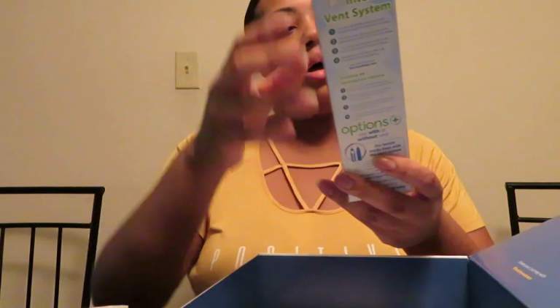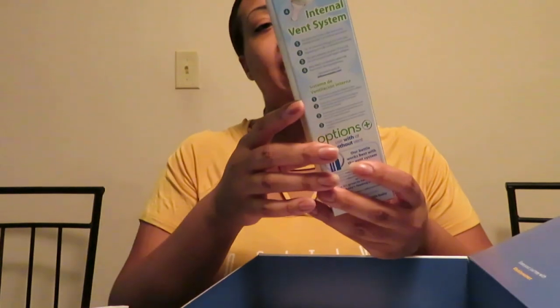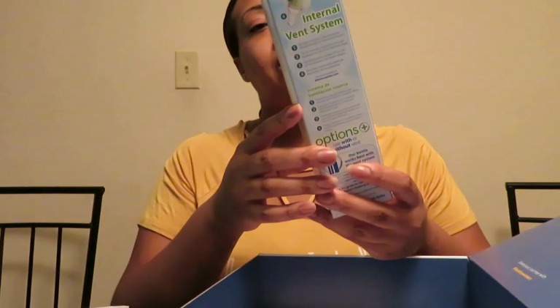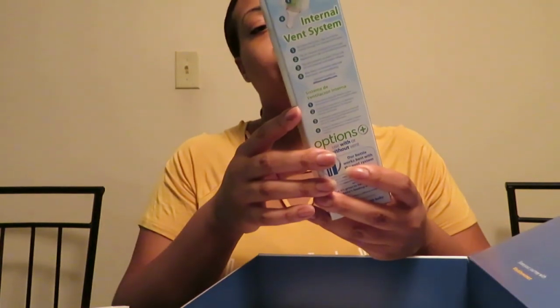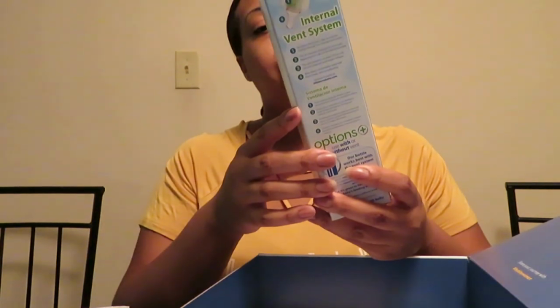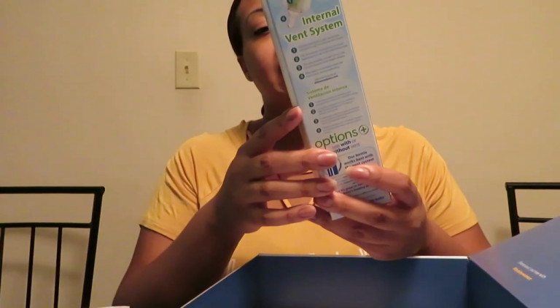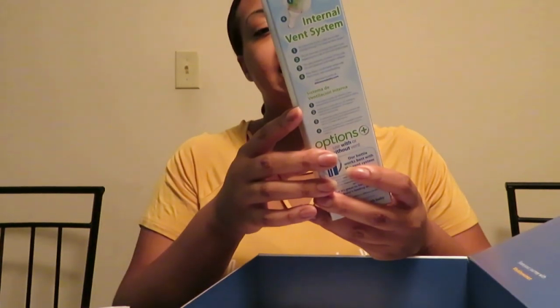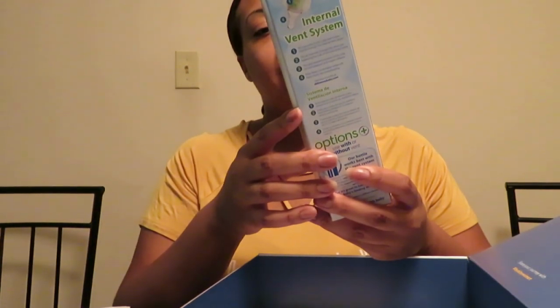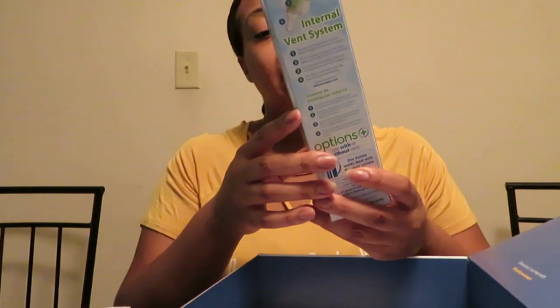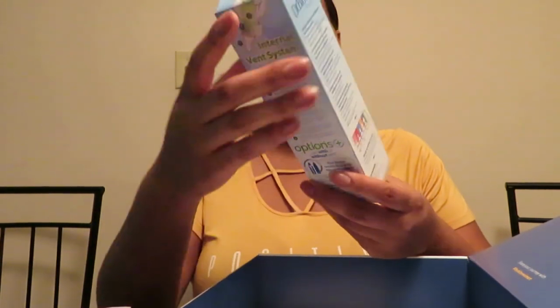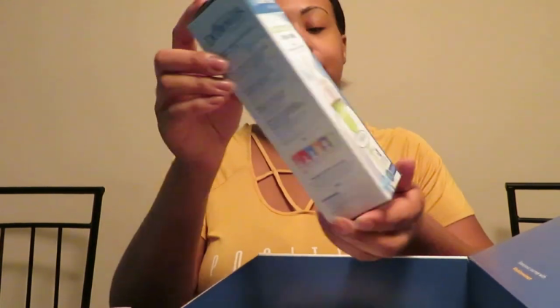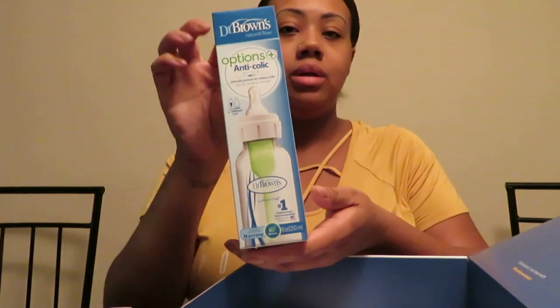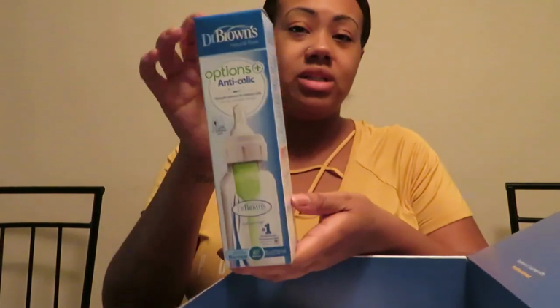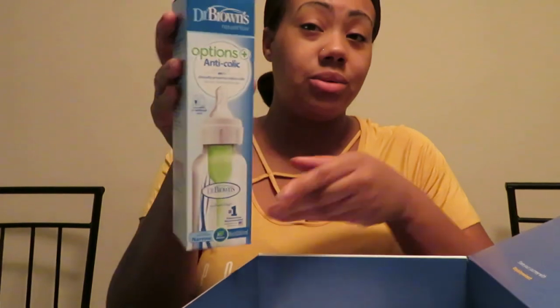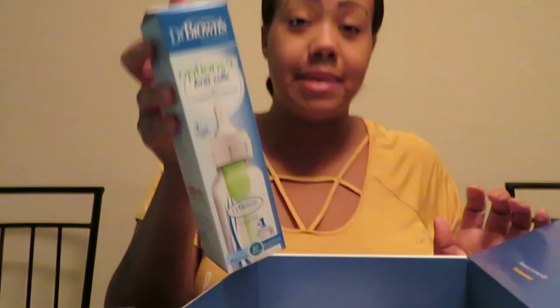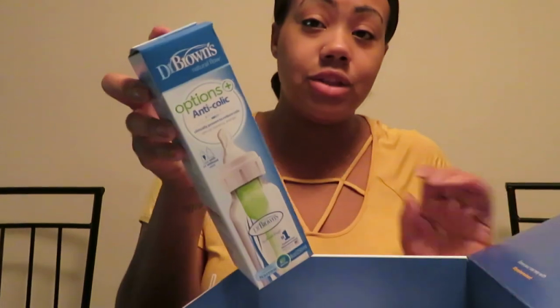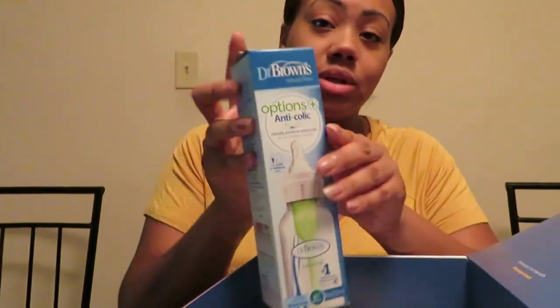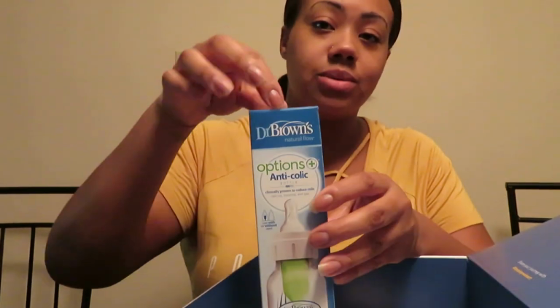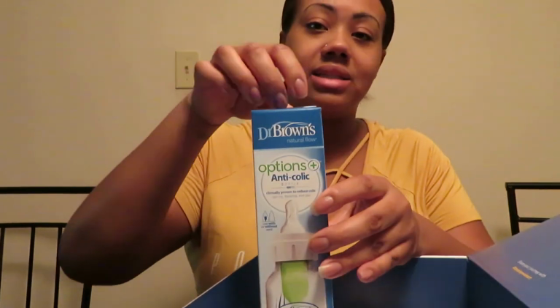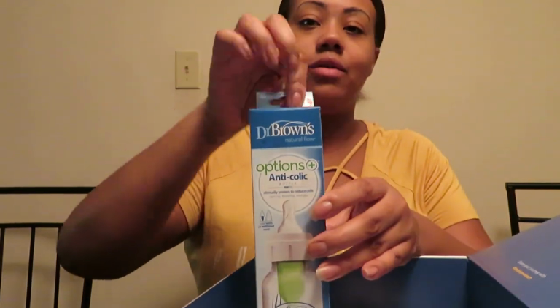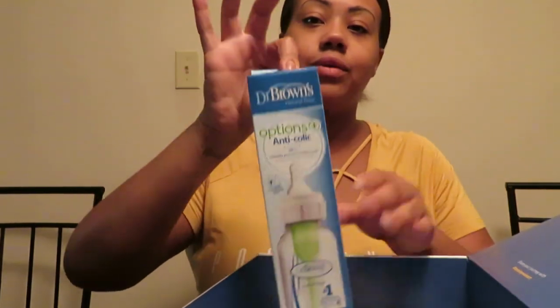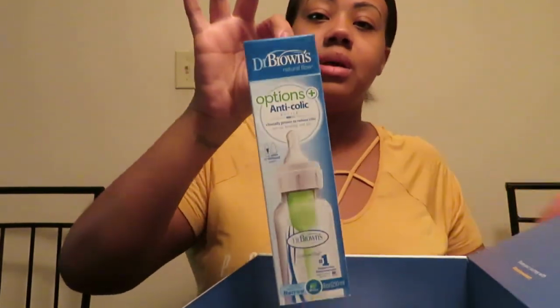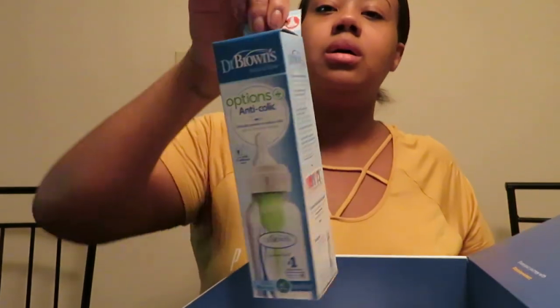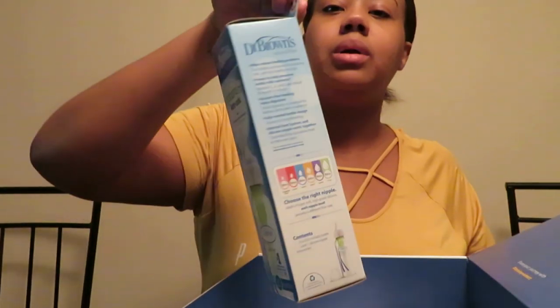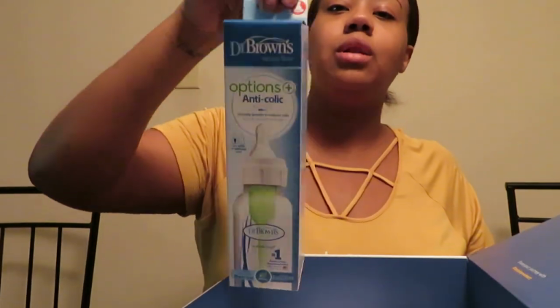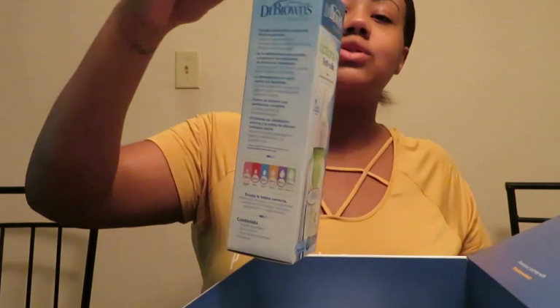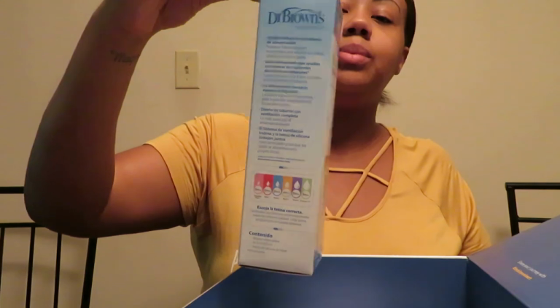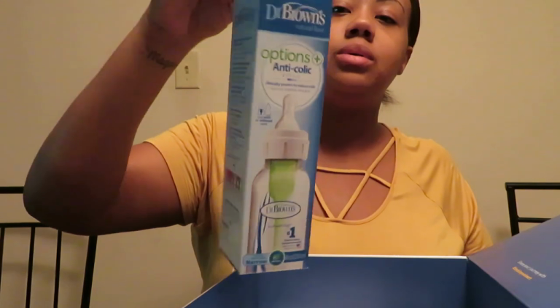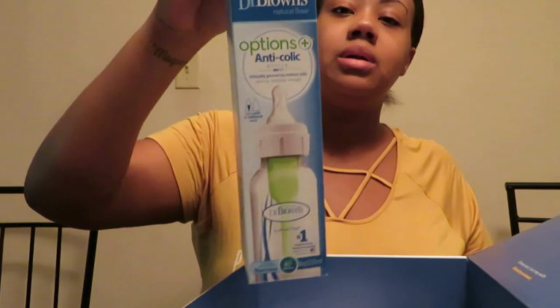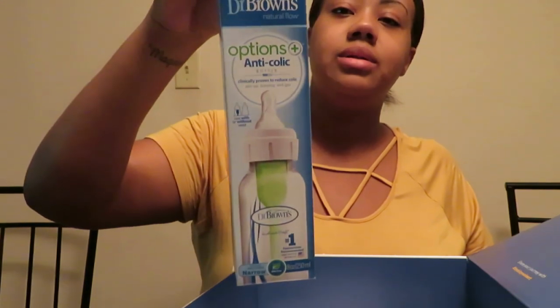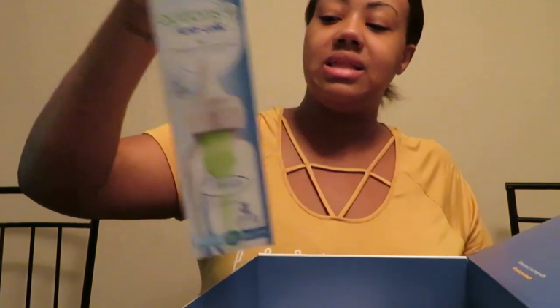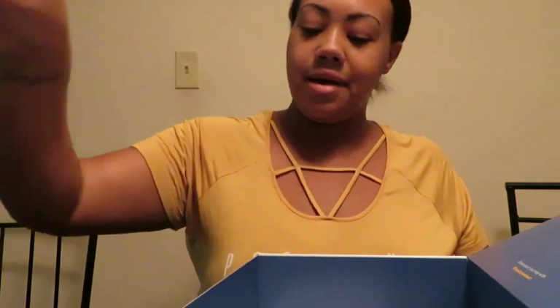I got a Dr. Brown's anti-colic bottle. These are actually really expensive in the store, so it's really nice that they put them in the little box for people.